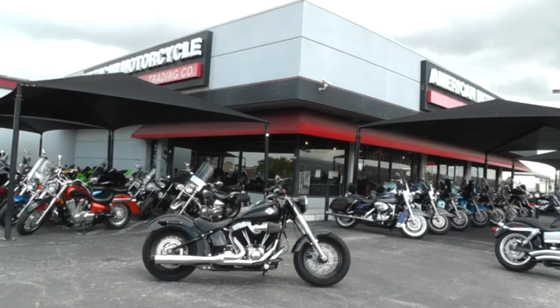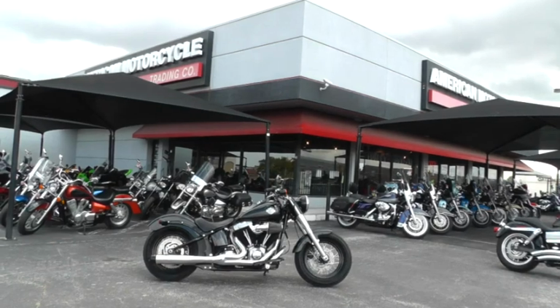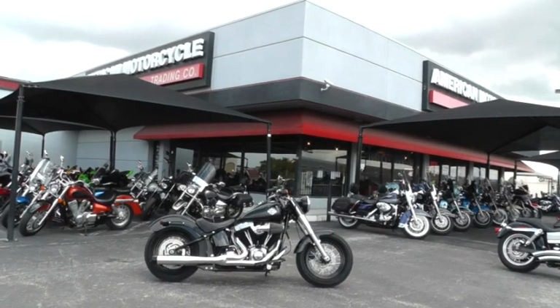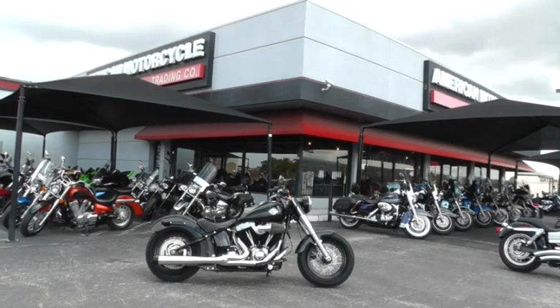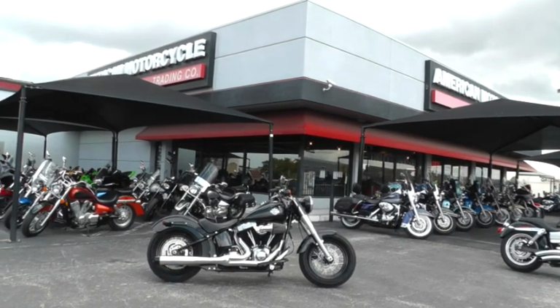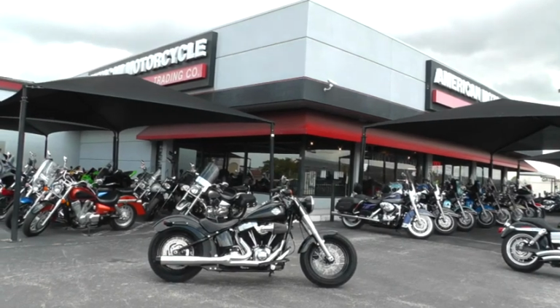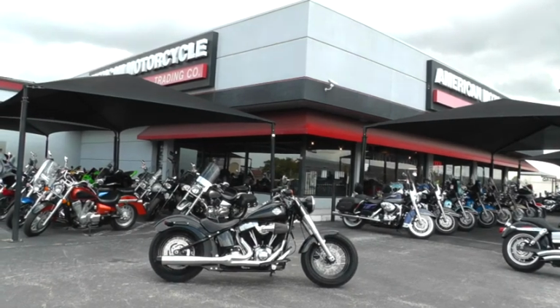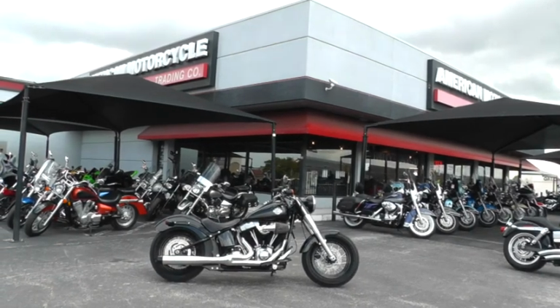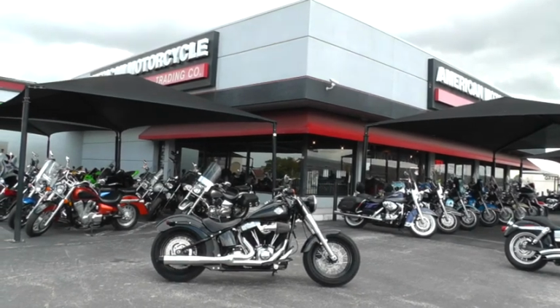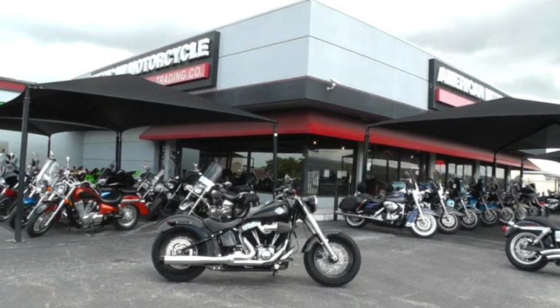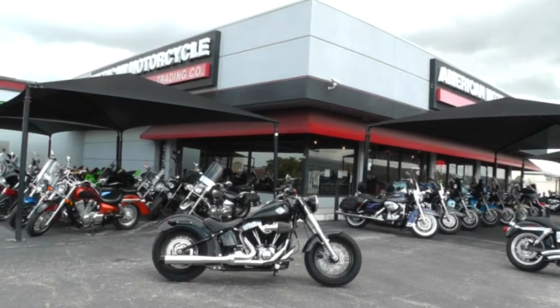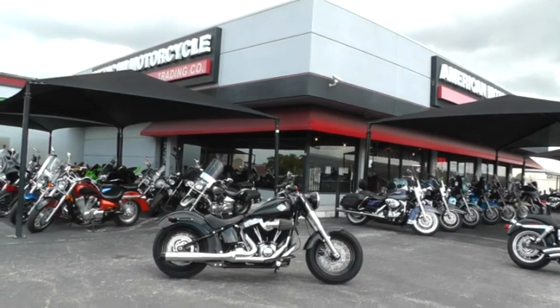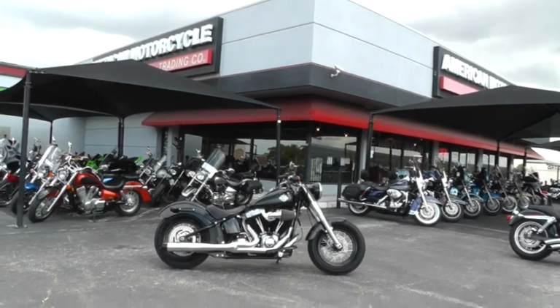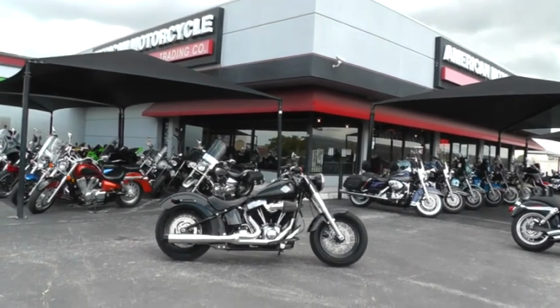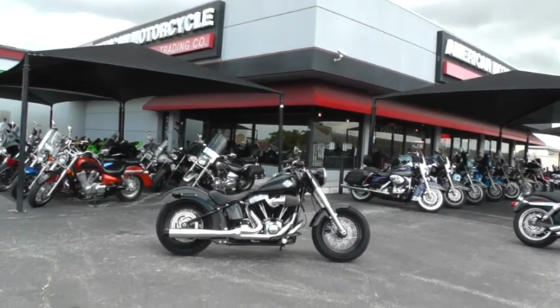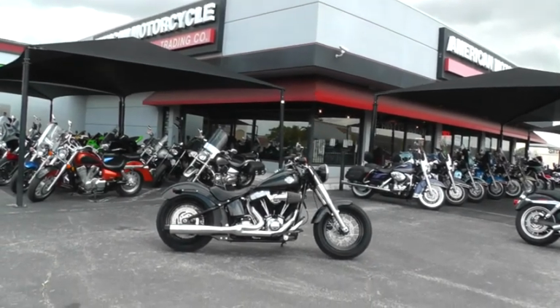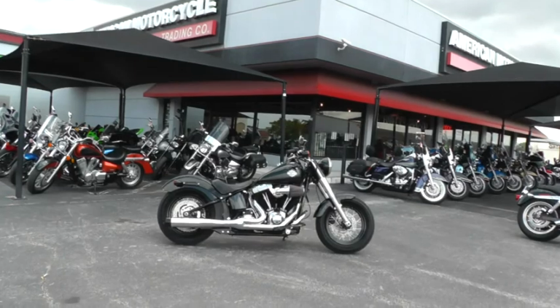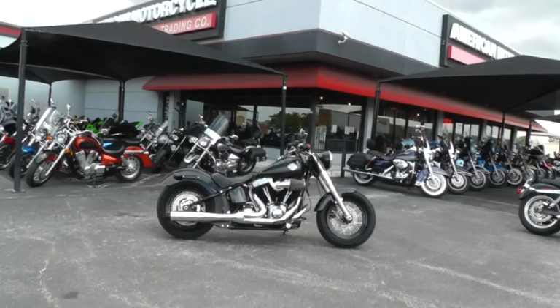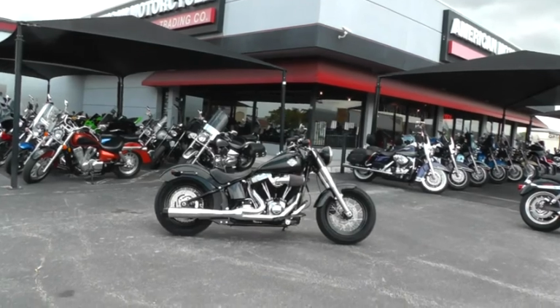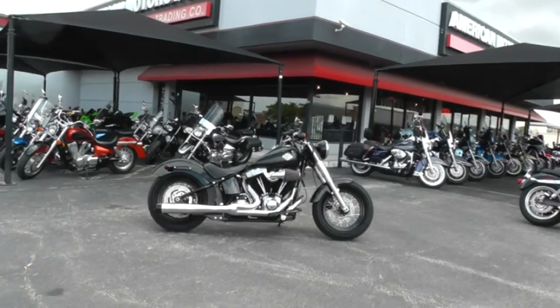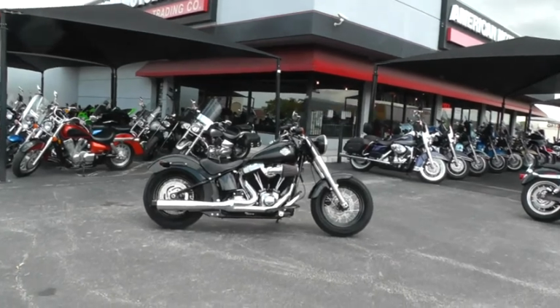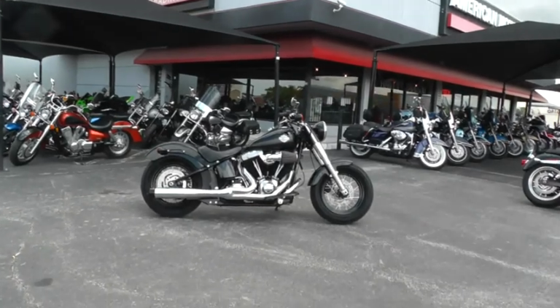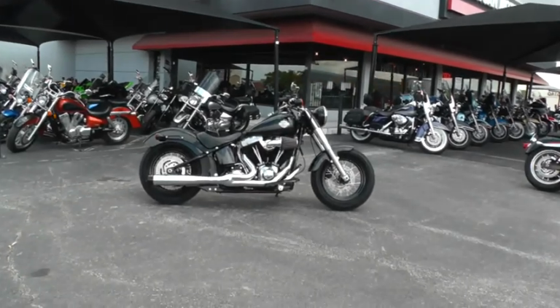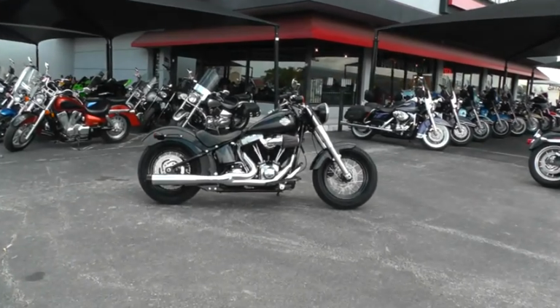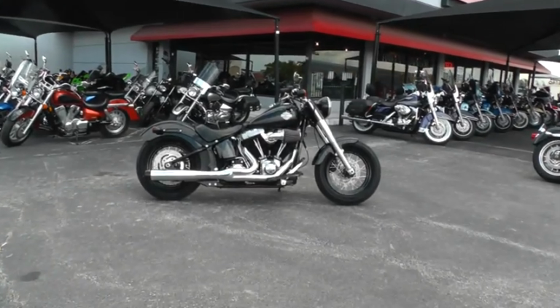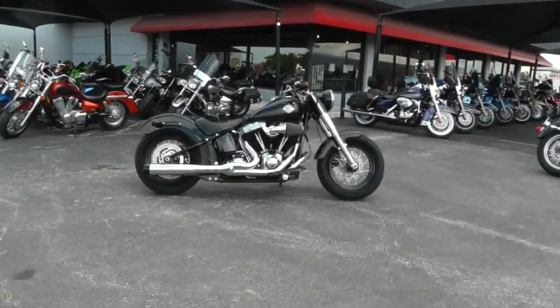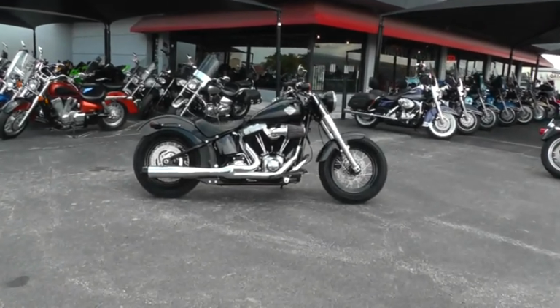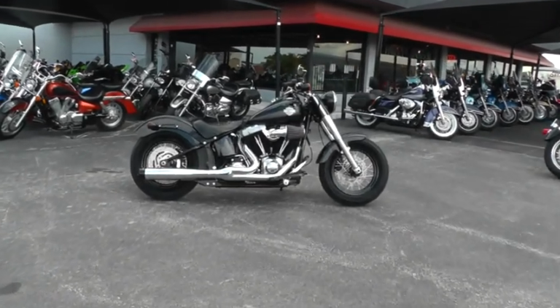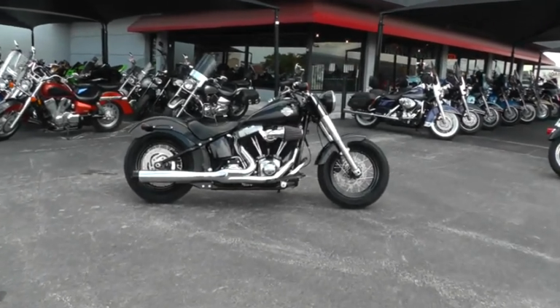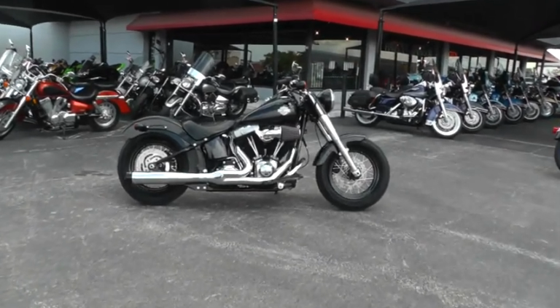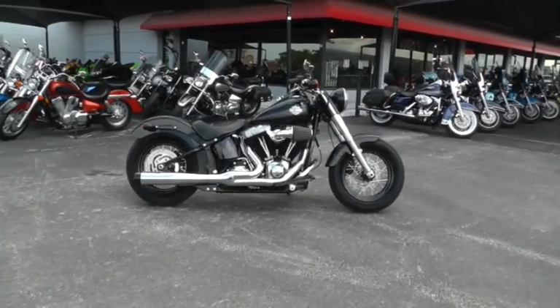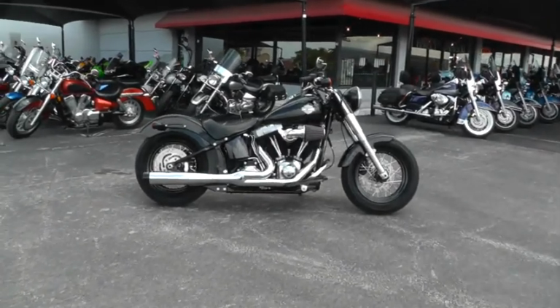Hello folks, Geno here with American Motorcycle Trading Company in Arlington, Texas.